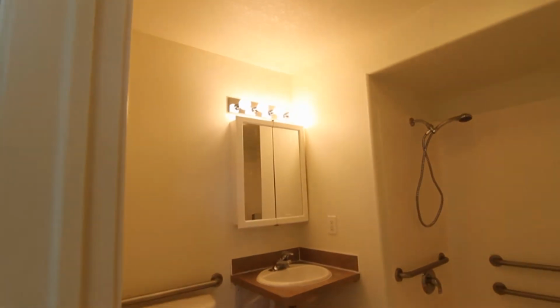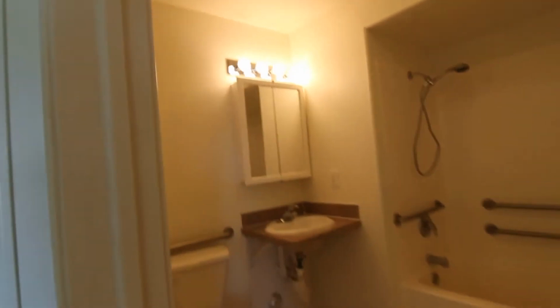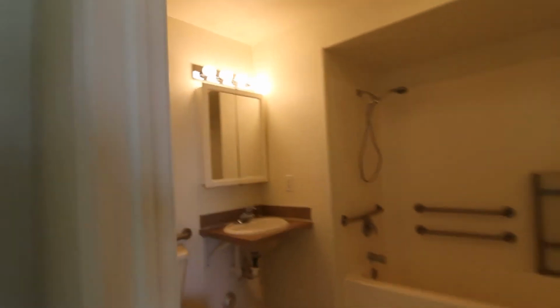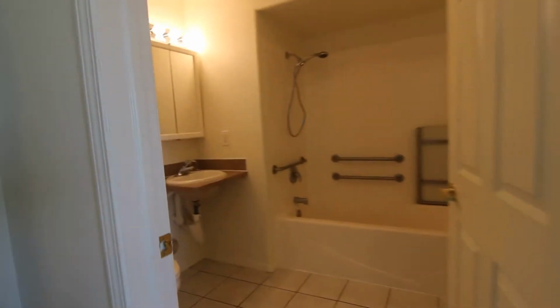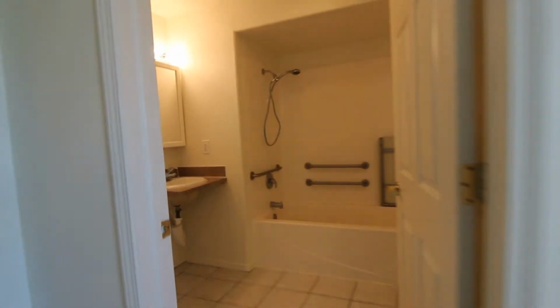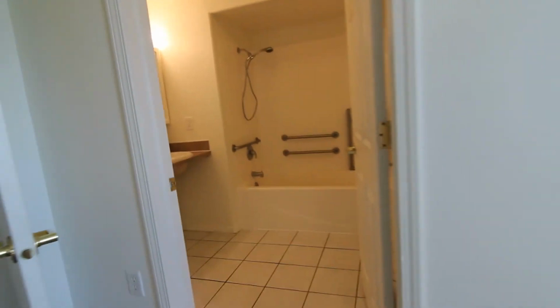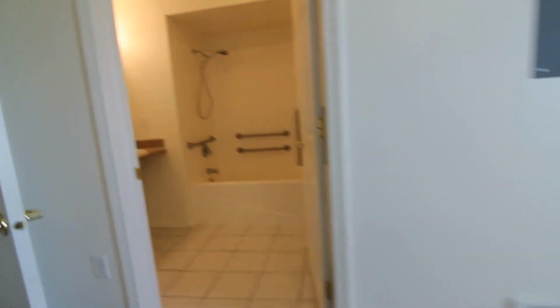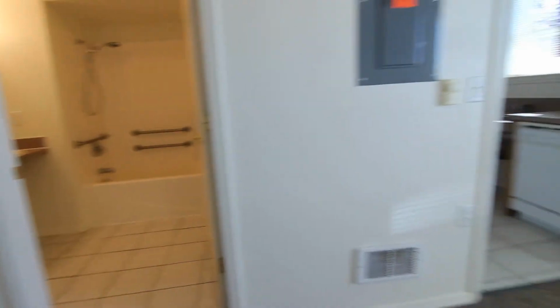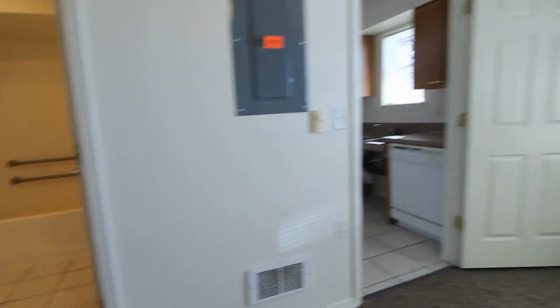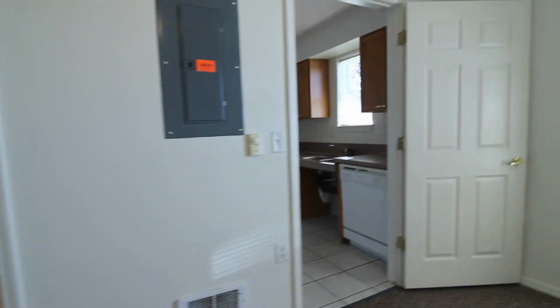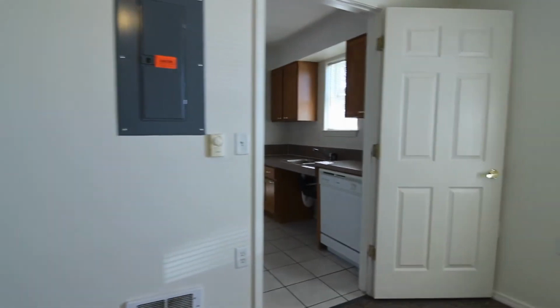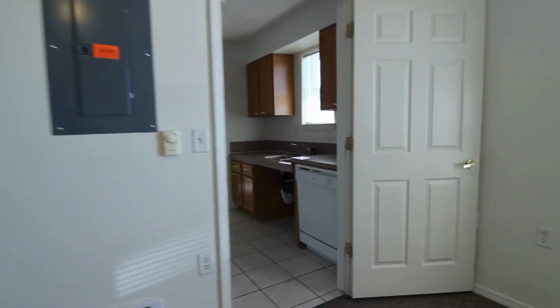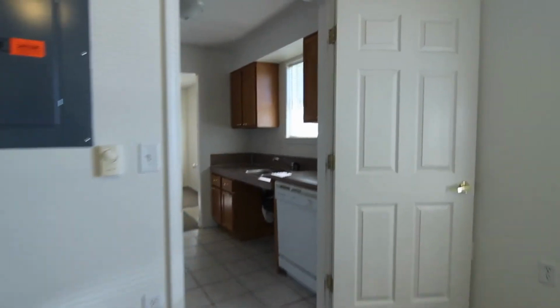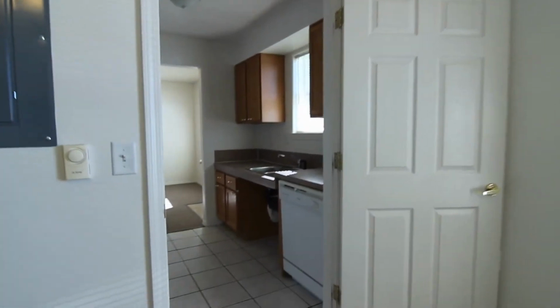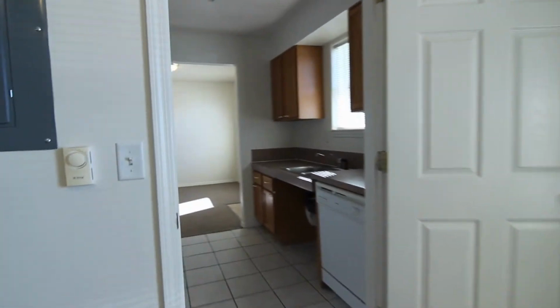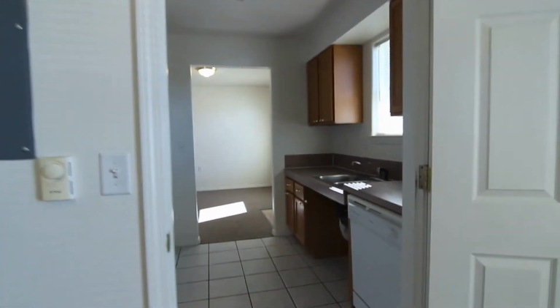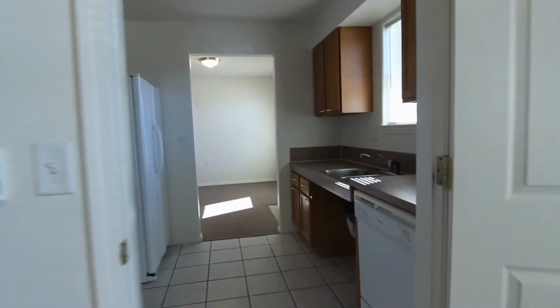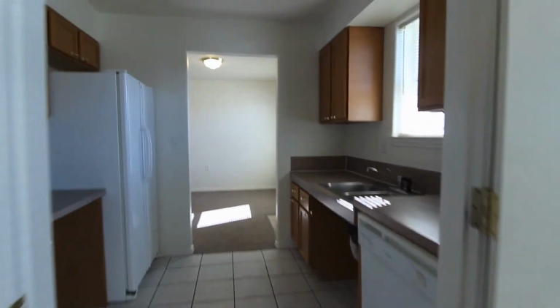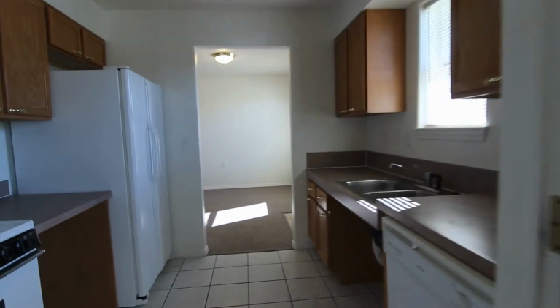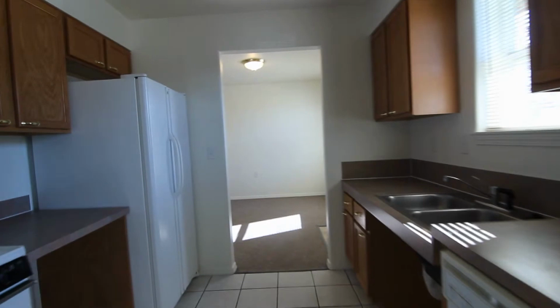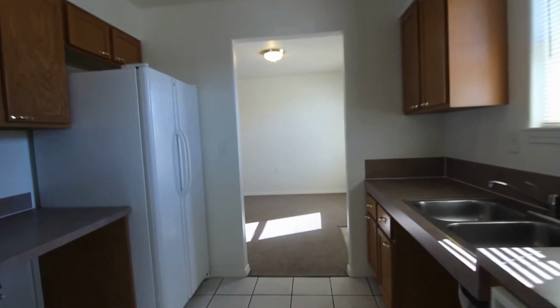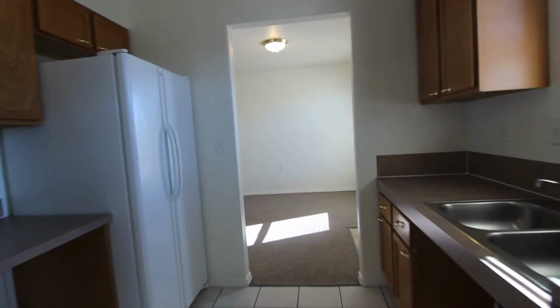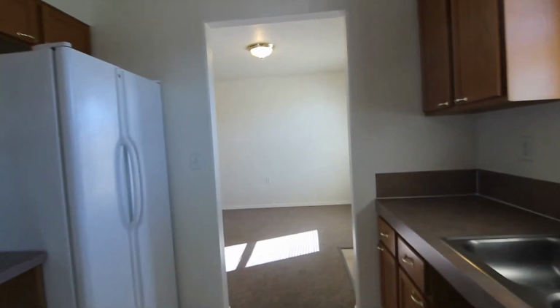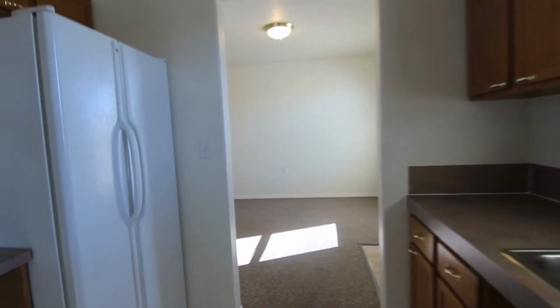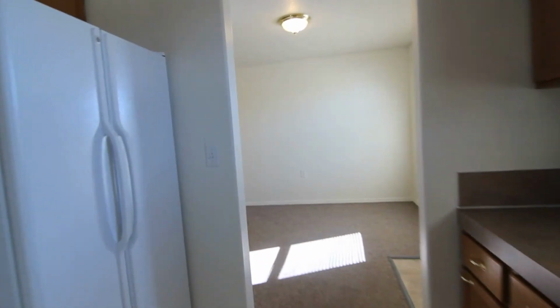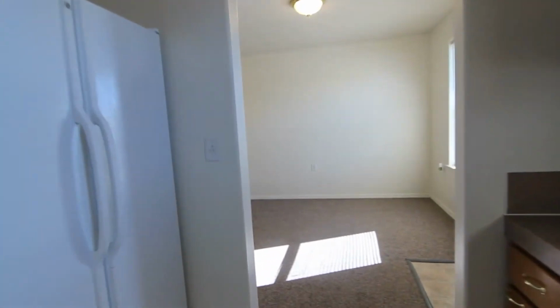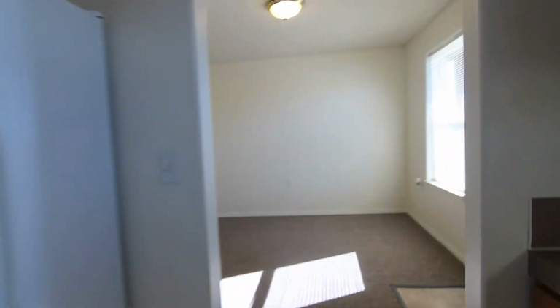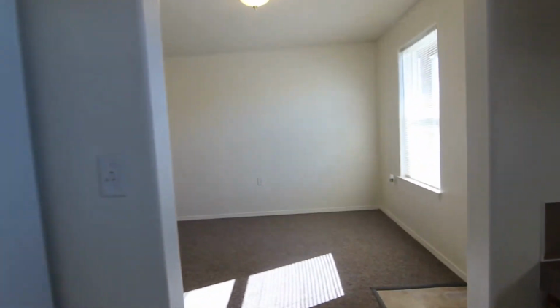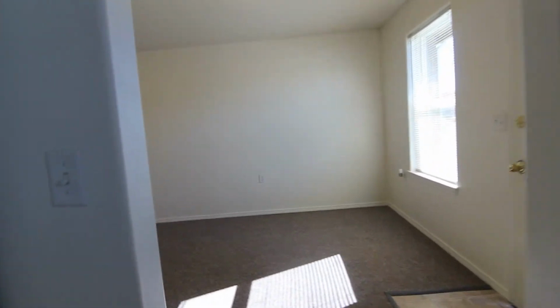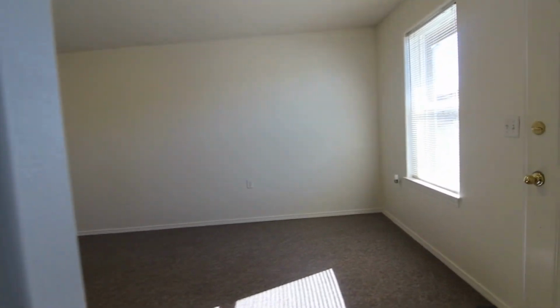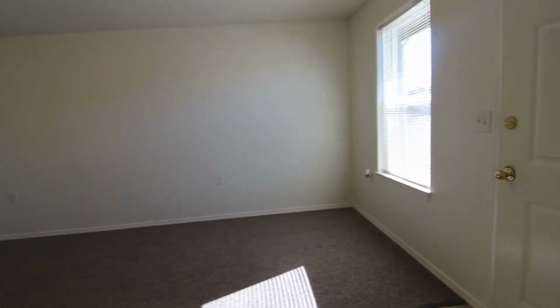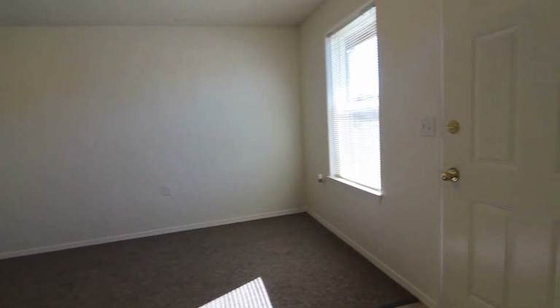That concludes our virtual tour of this property. If you have any questions, you can call 208-522-3138 or check out our website at jacobgrant.com. Thanks for joining us.